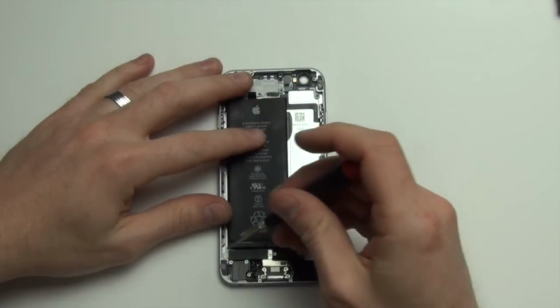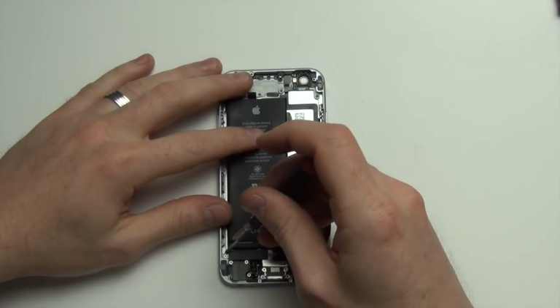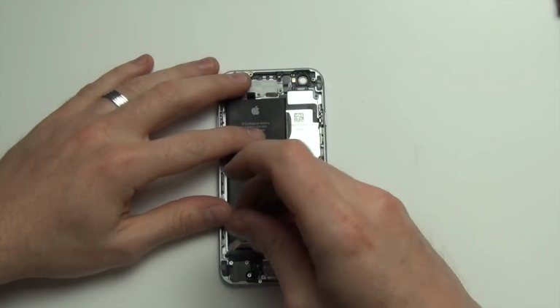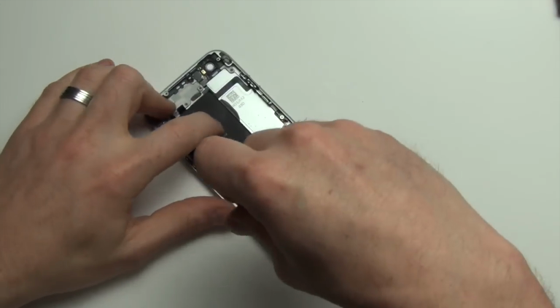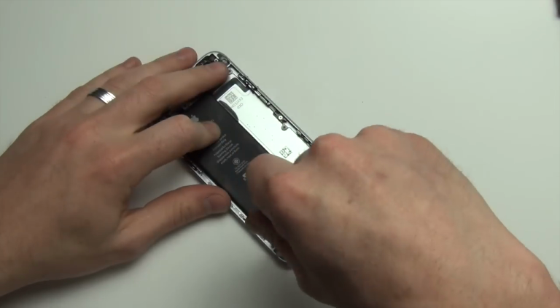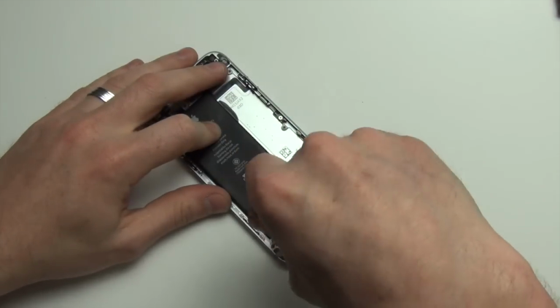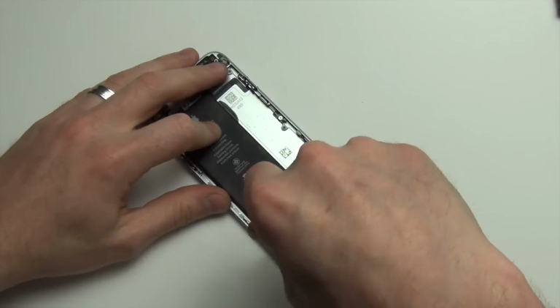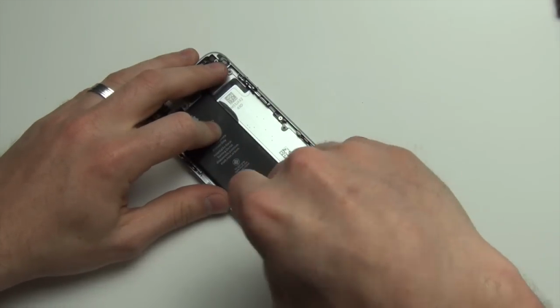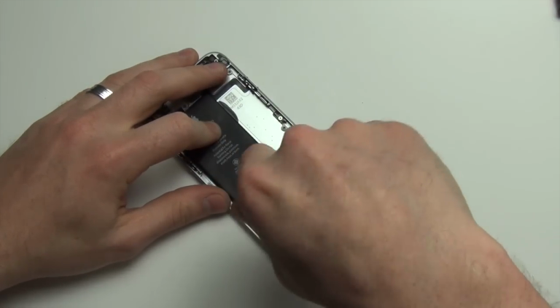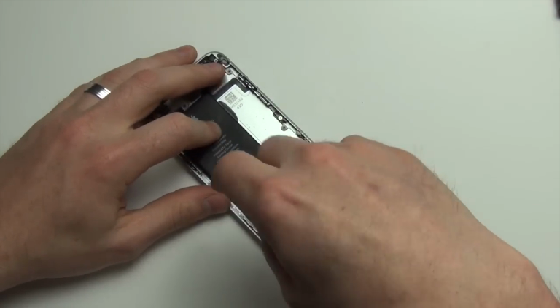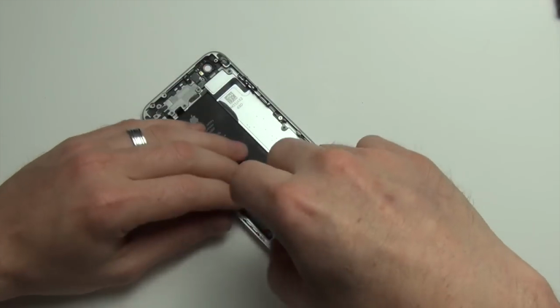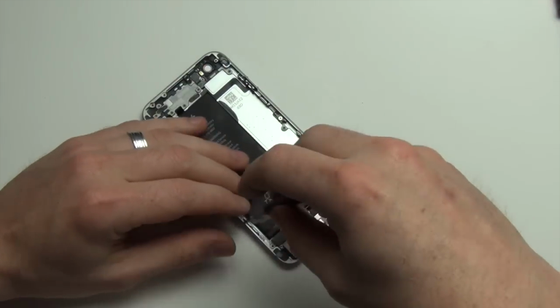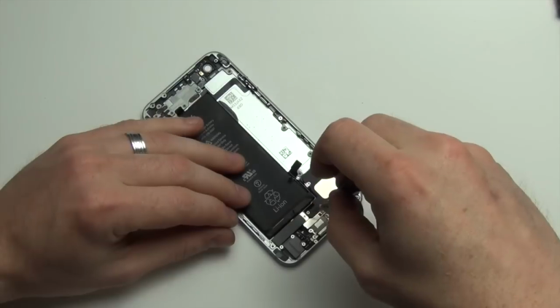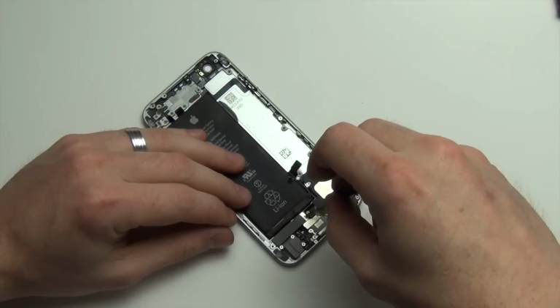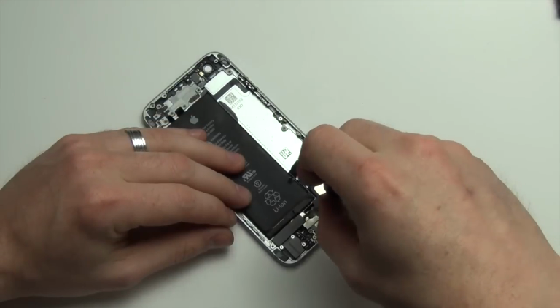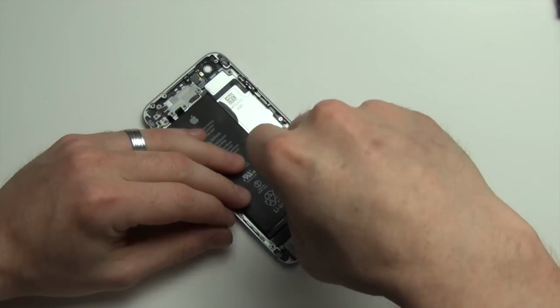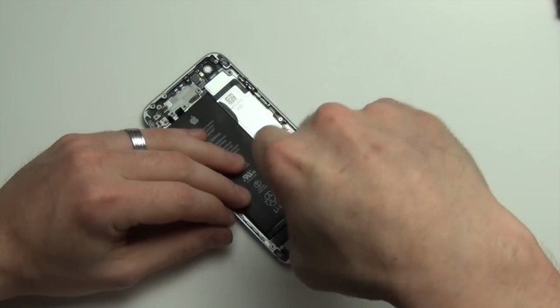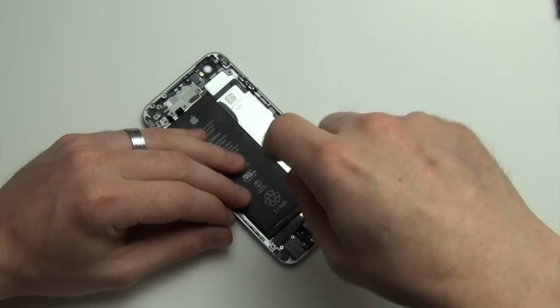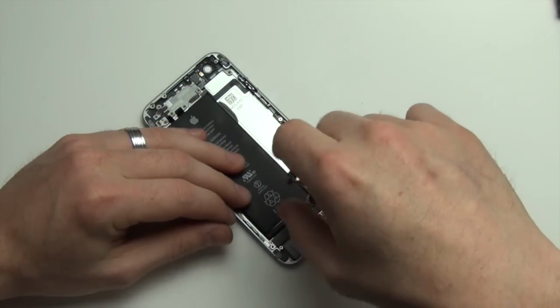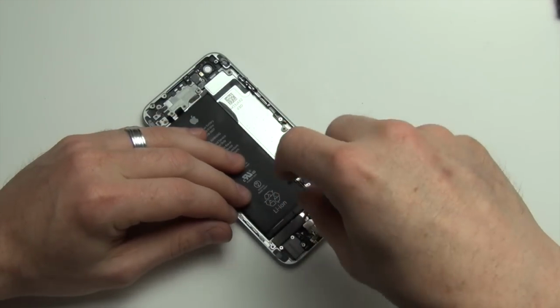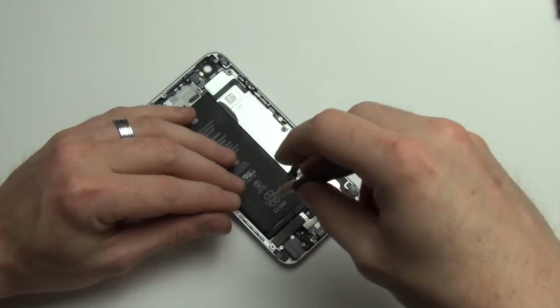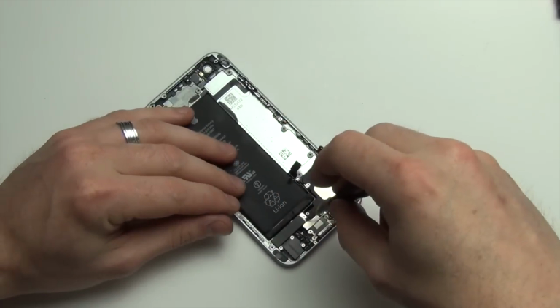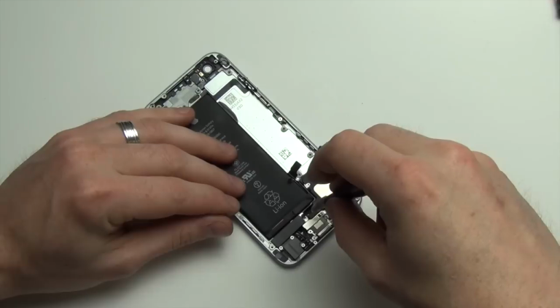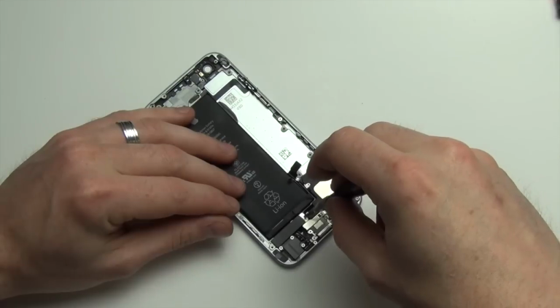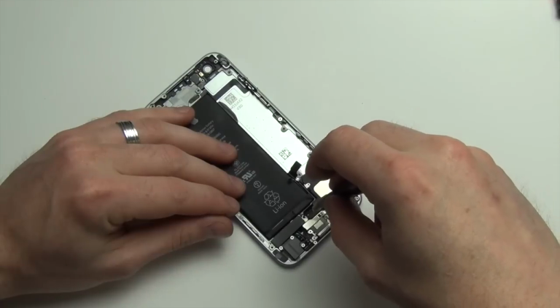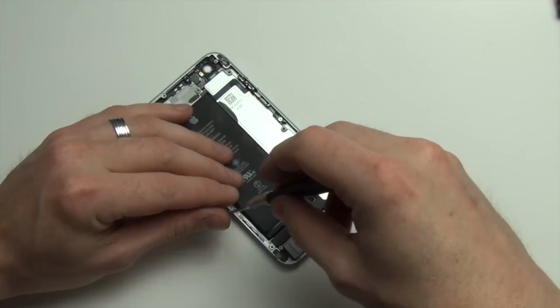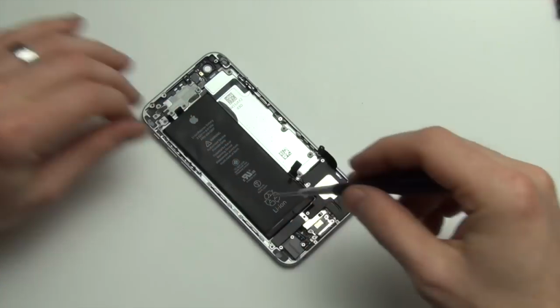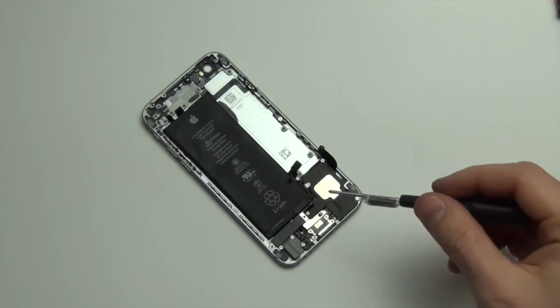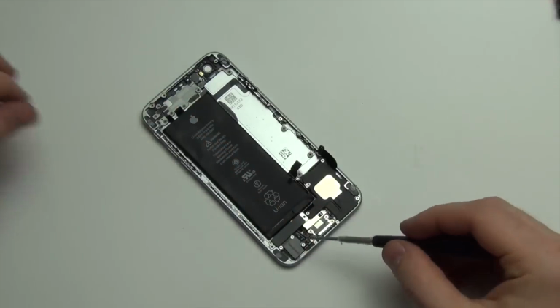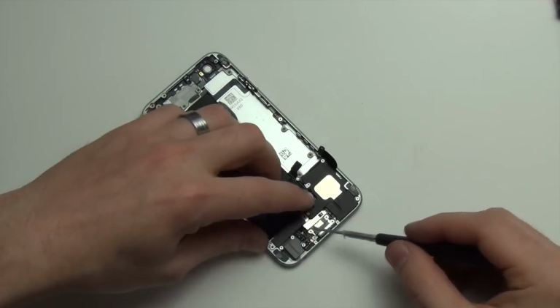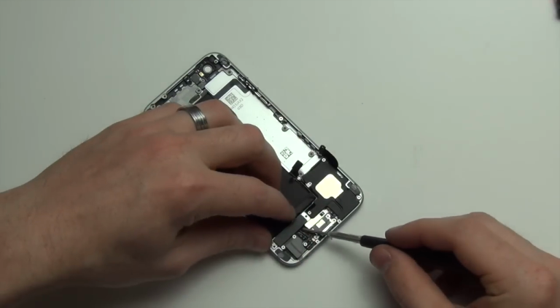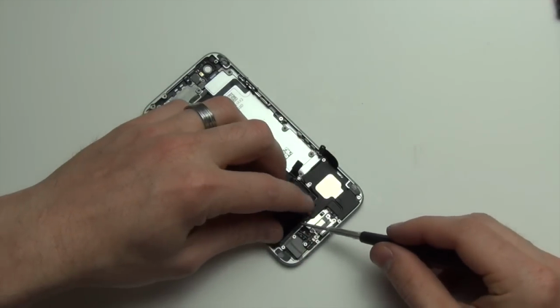Next, remove the two Phillips screws from the vibrator, and then remove the vibrator.